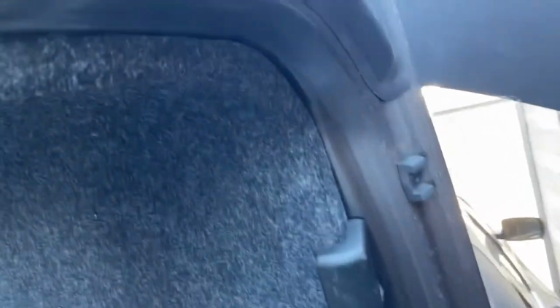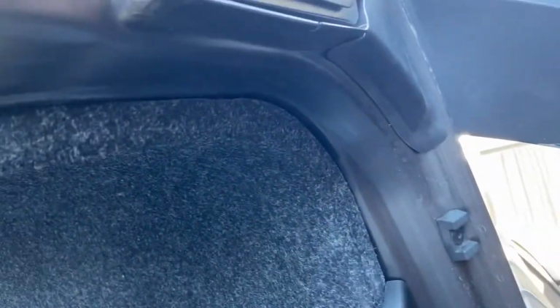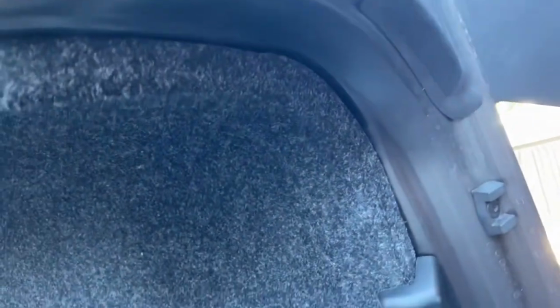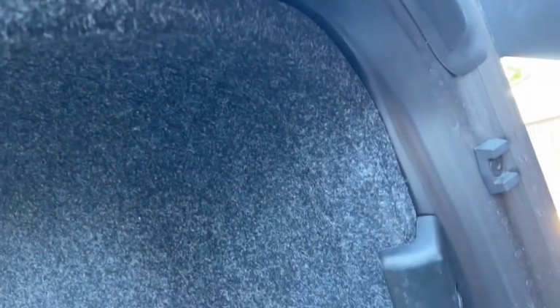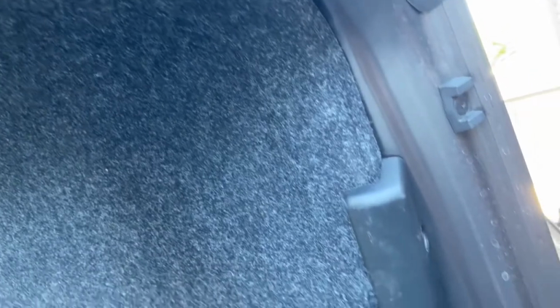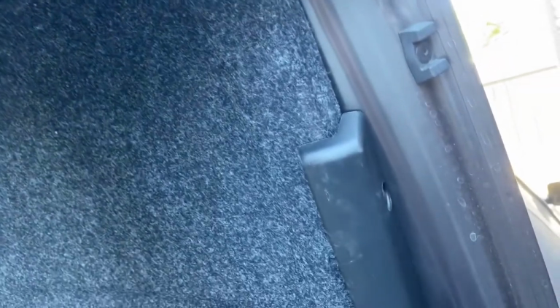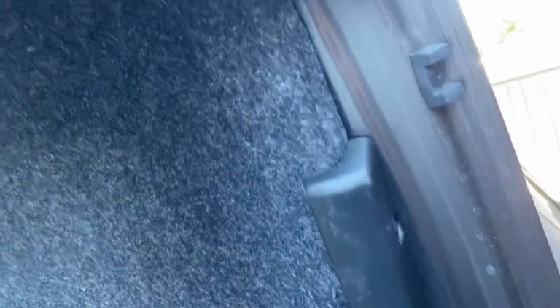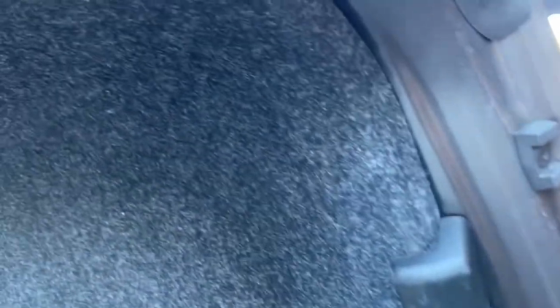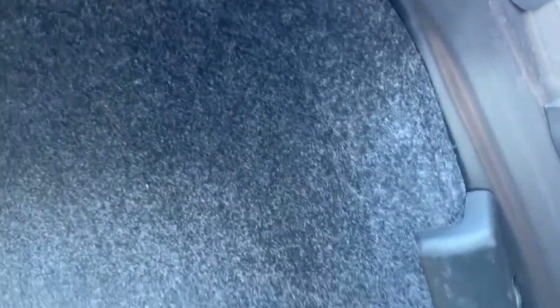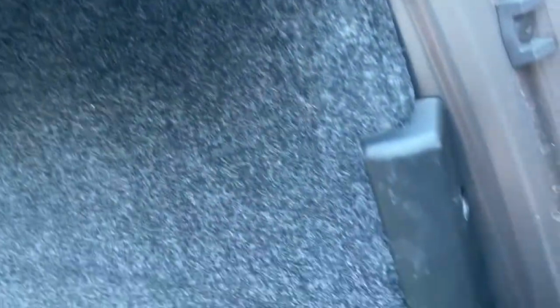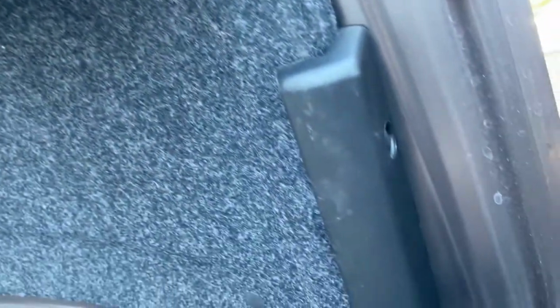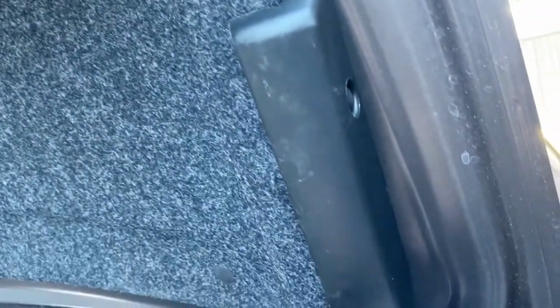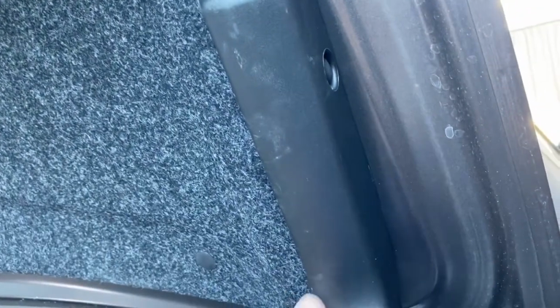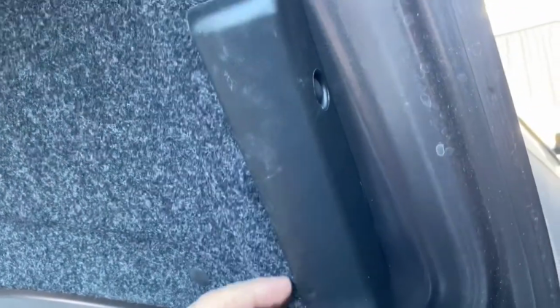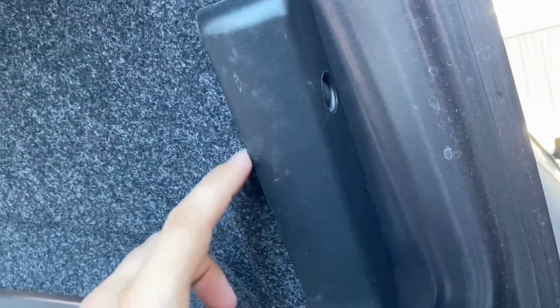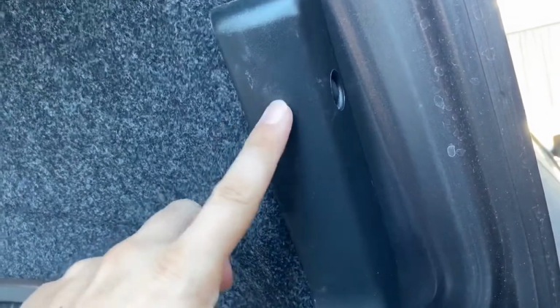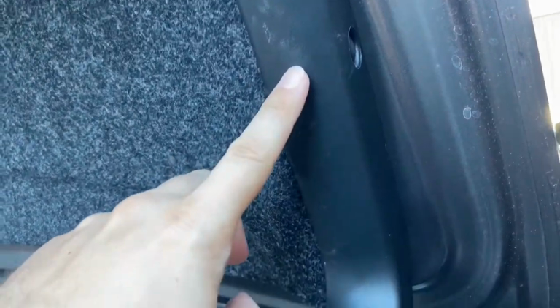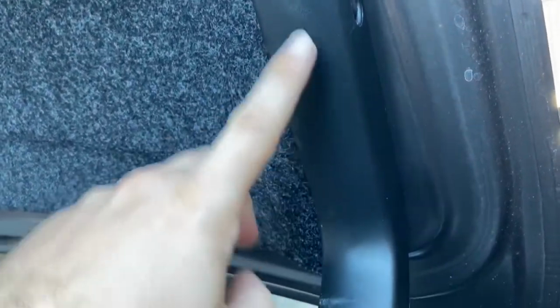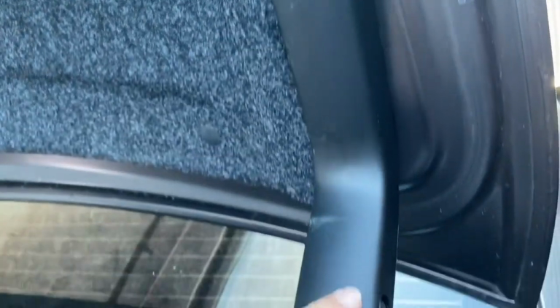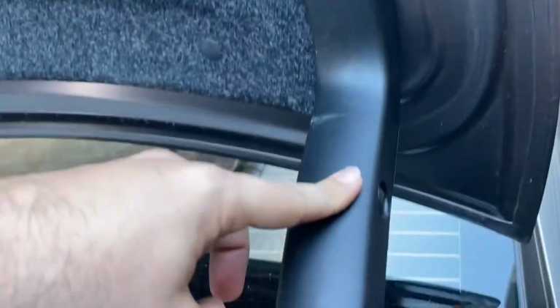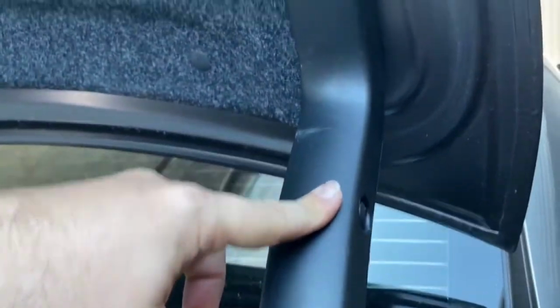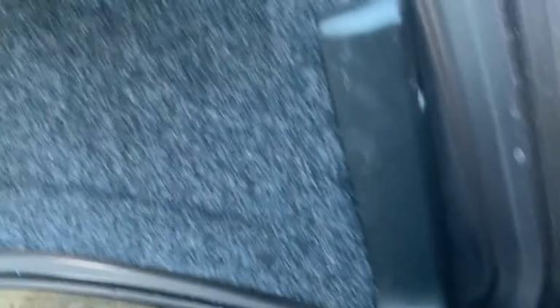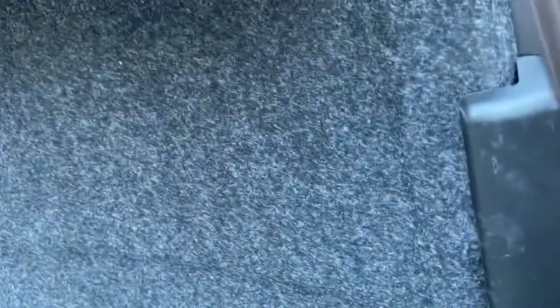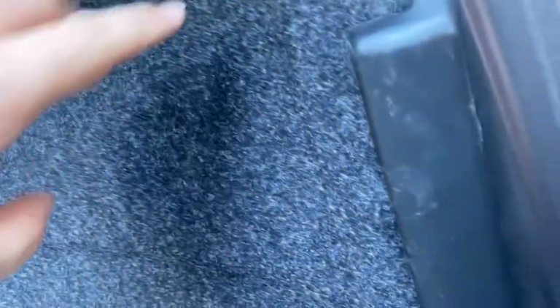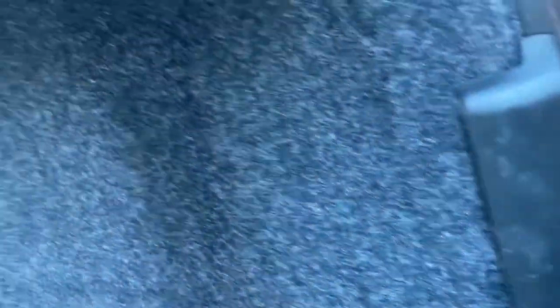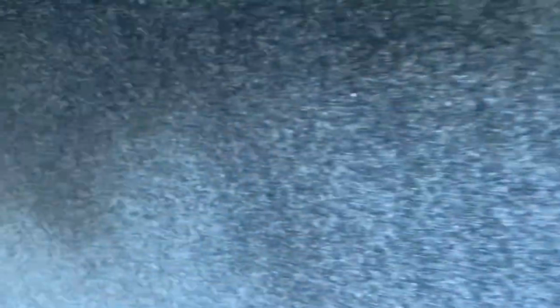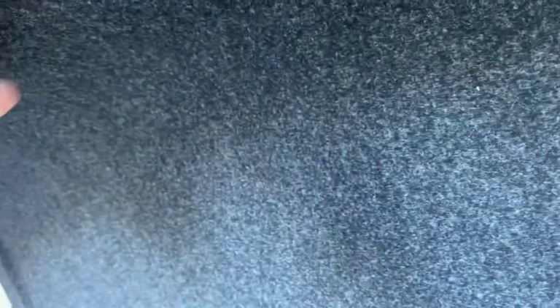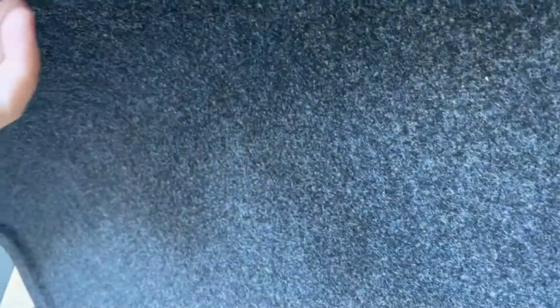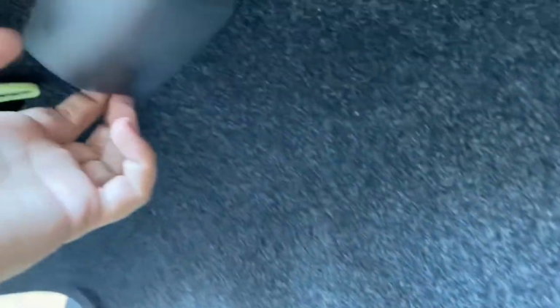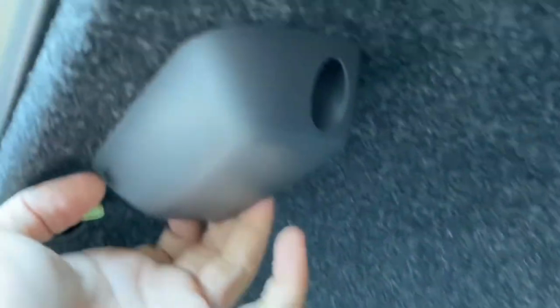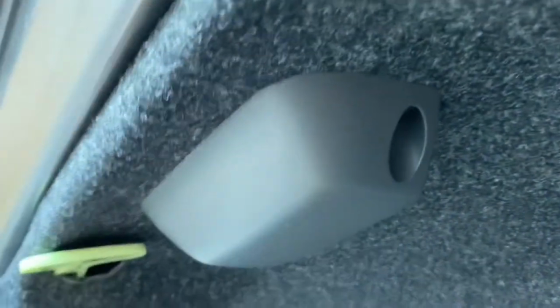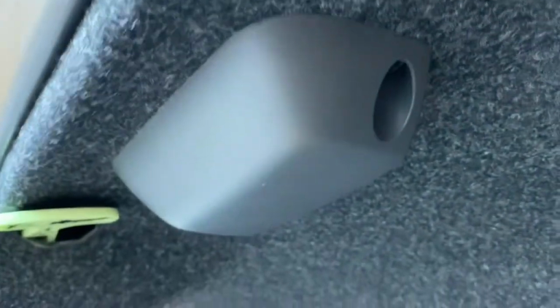The first thing that you're going to need to do when installing this will be to remove the trunk lining, which is also going to involve removing the plastic guard for the trunk mount and the rear handle as well.